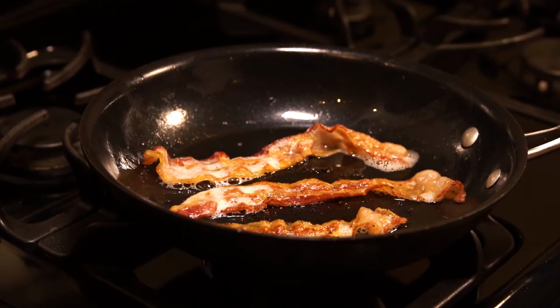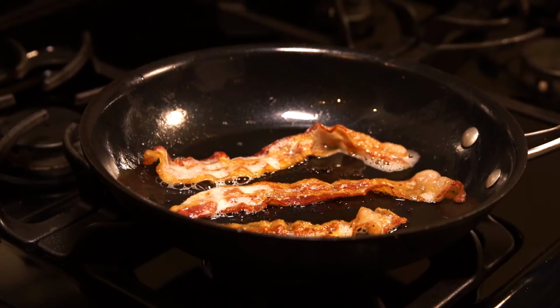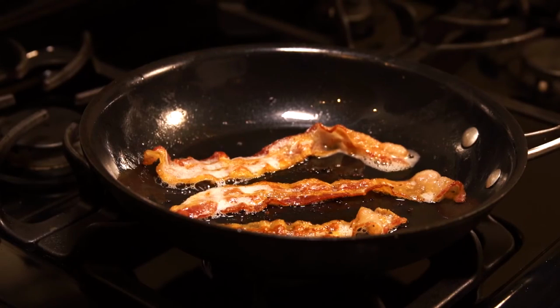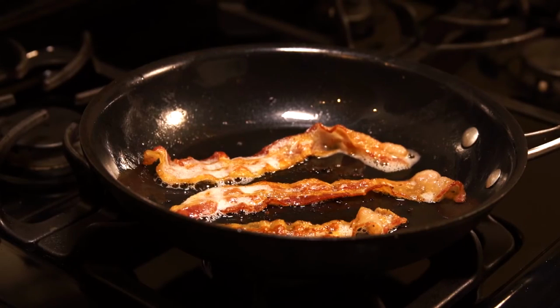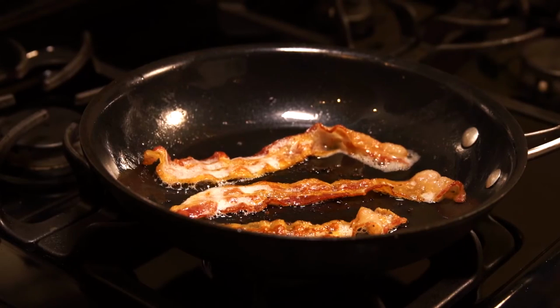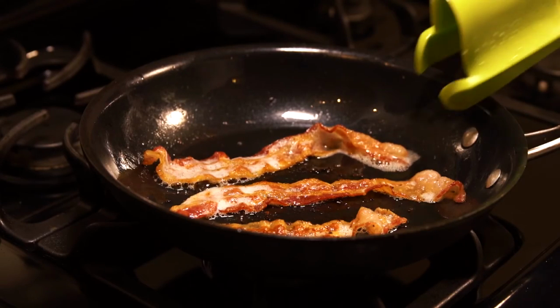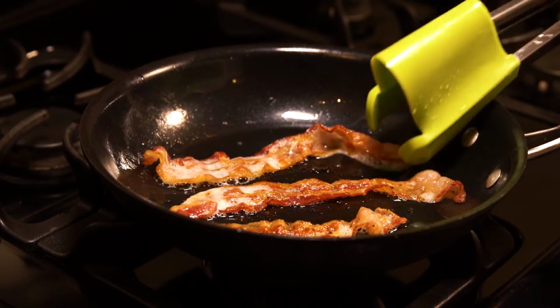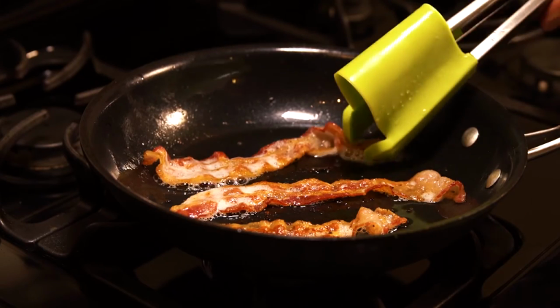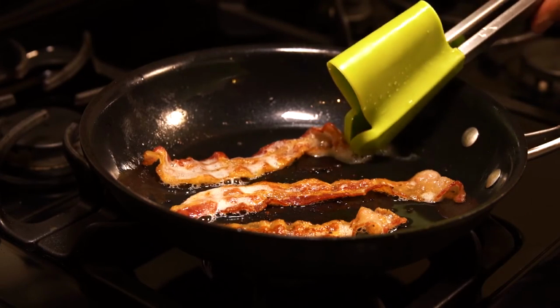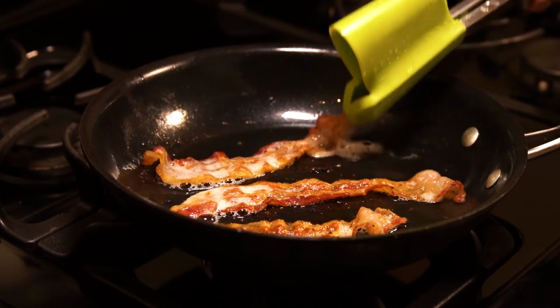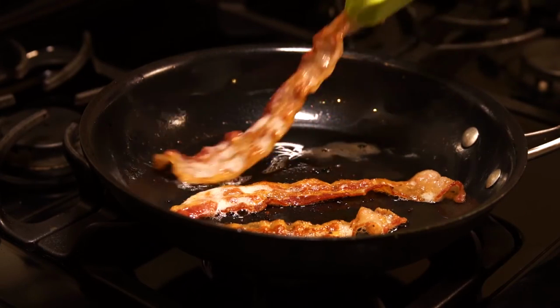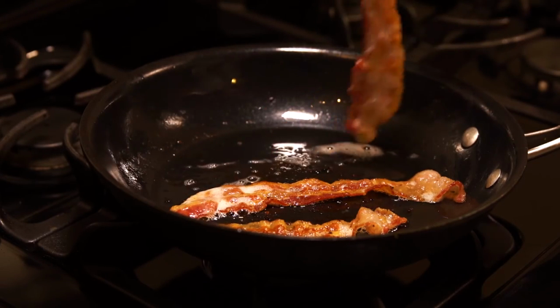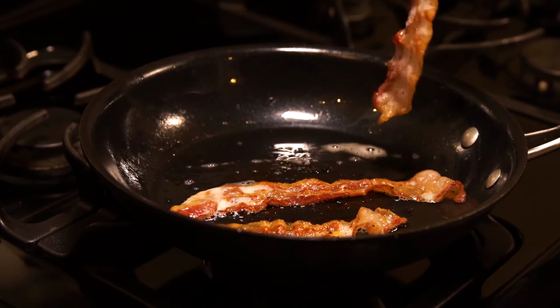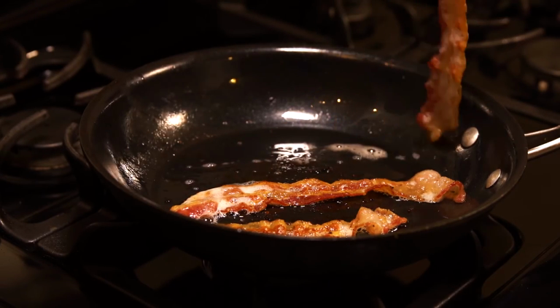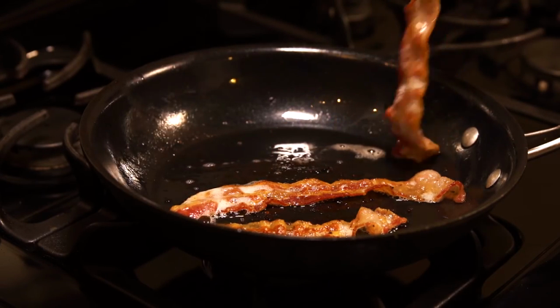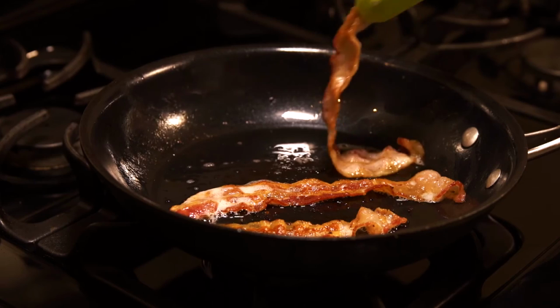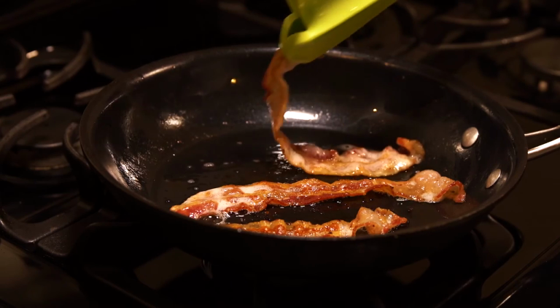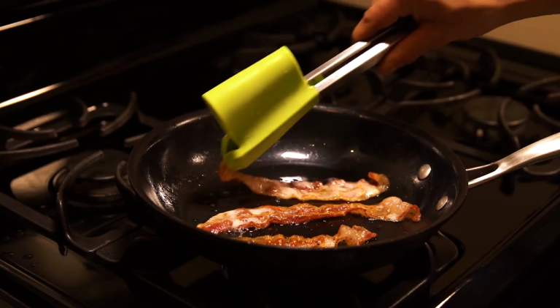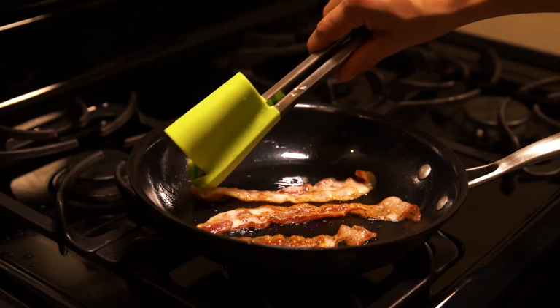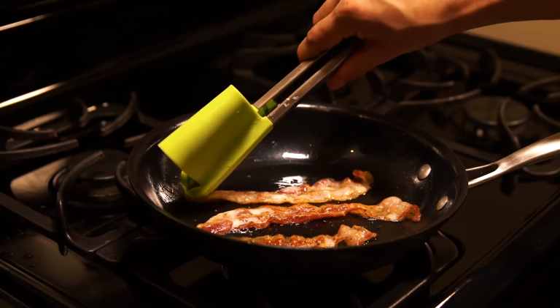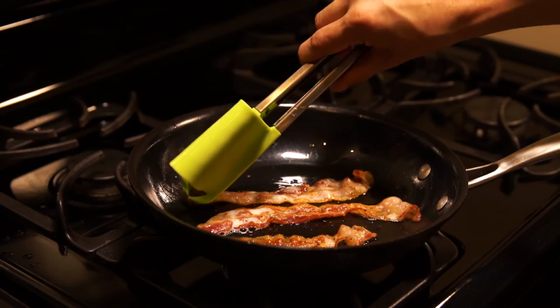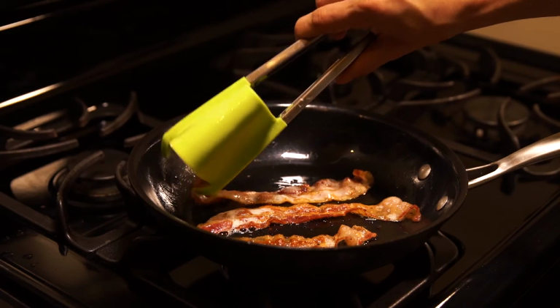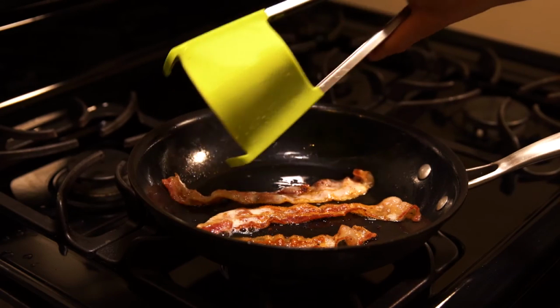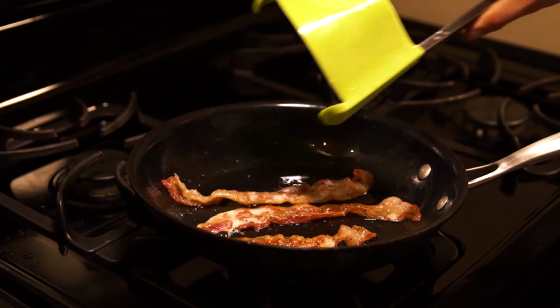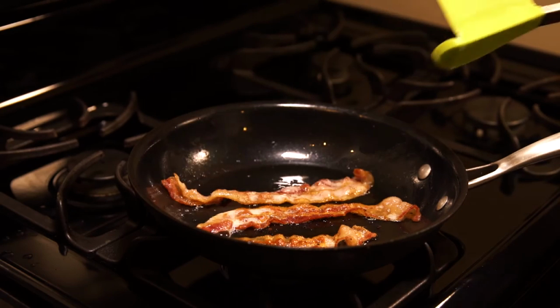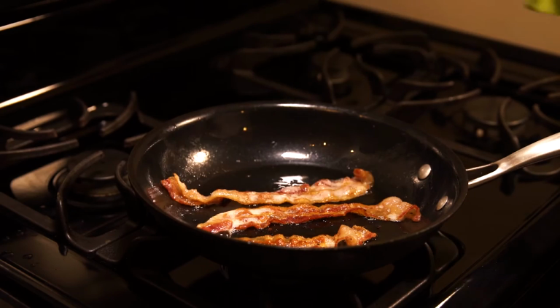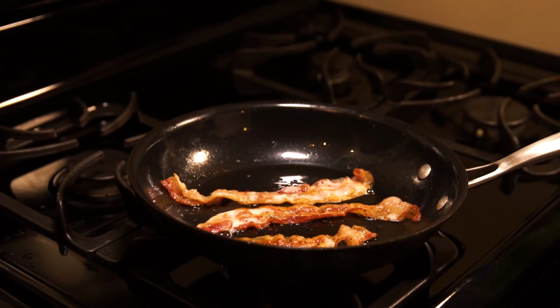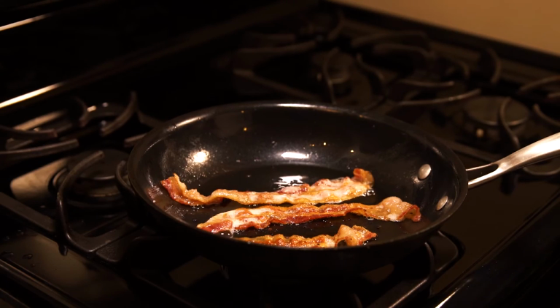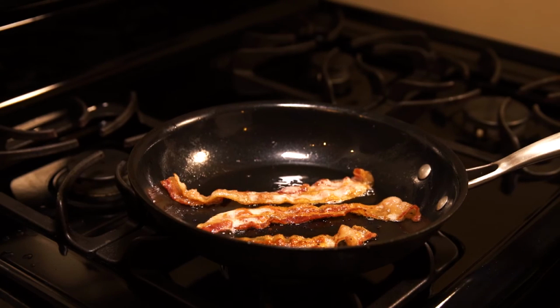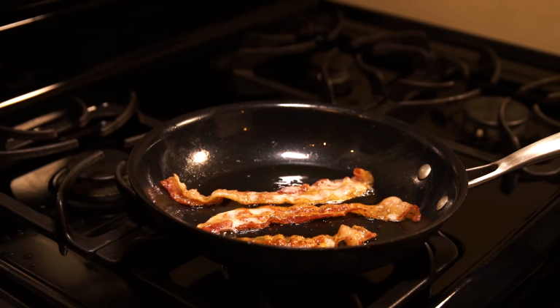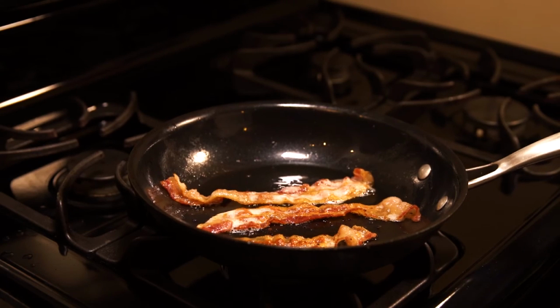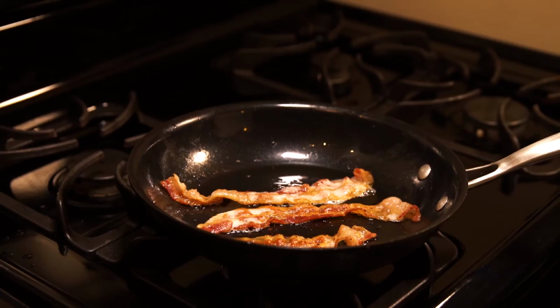For hard-to-pick-up foods like bacon, you may want to use the clever tongs in a different way. Turn the clever tongs upside down and only use the tongs to pick up or flip your bacon.